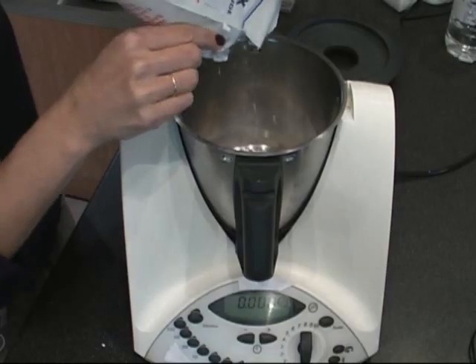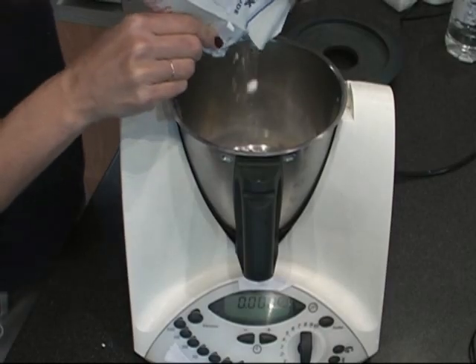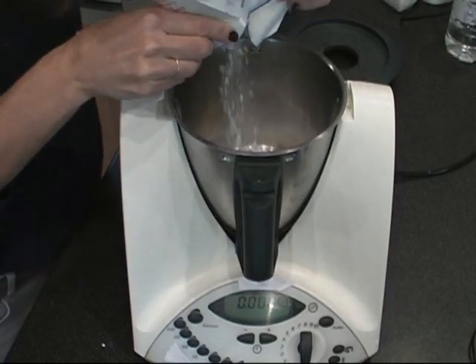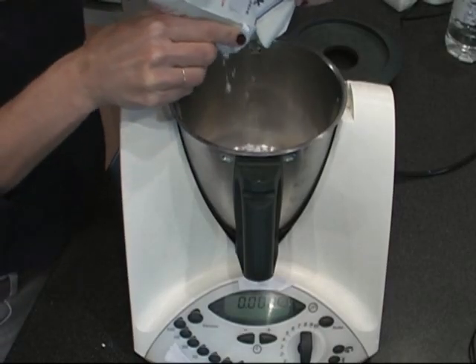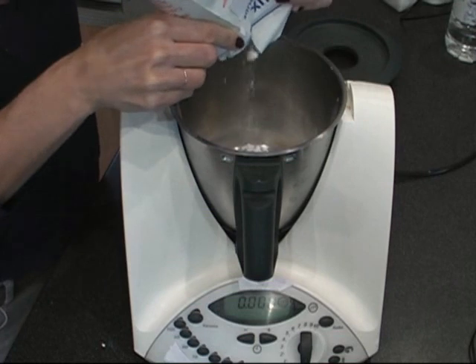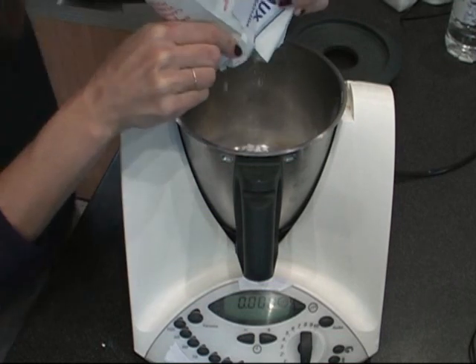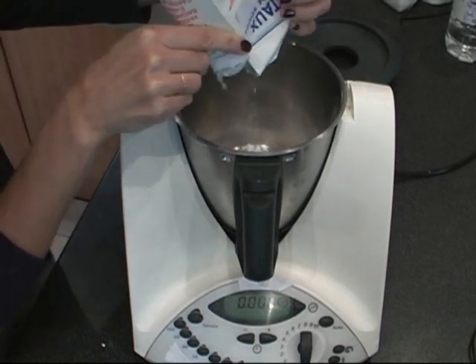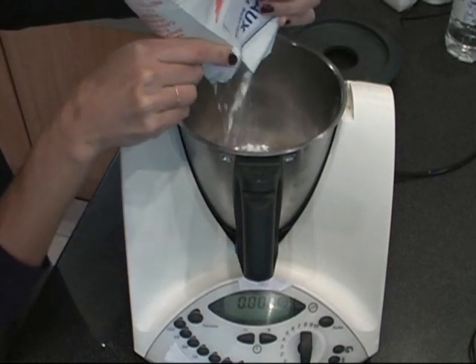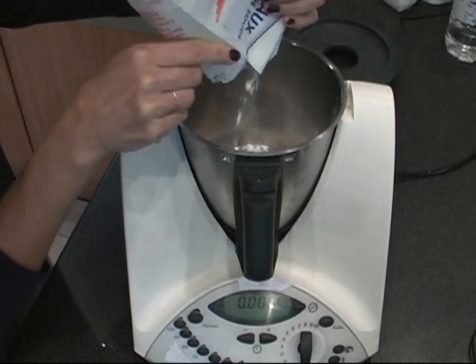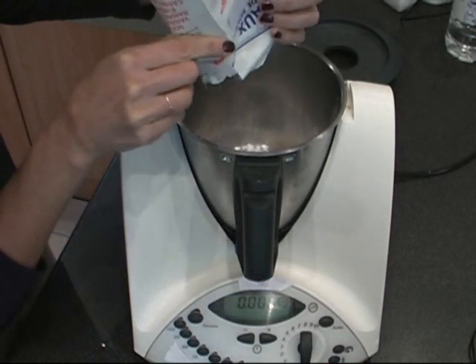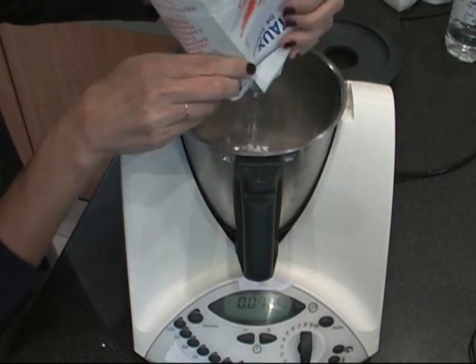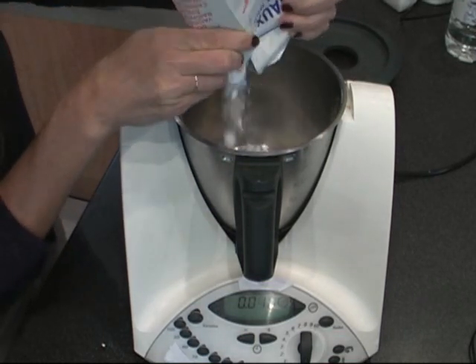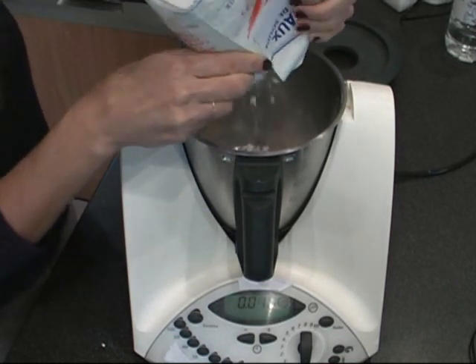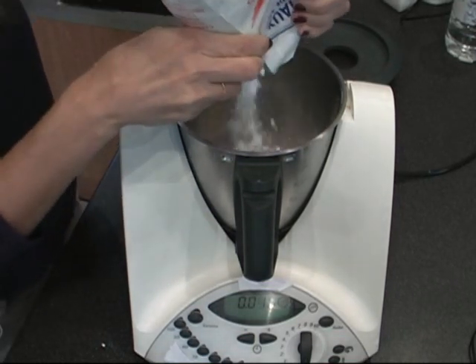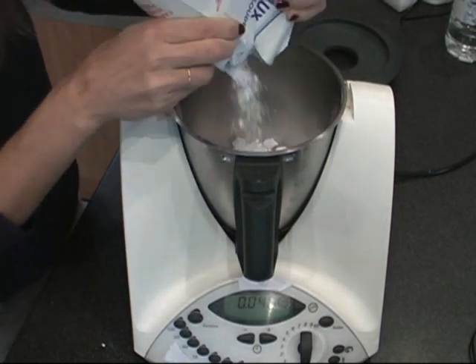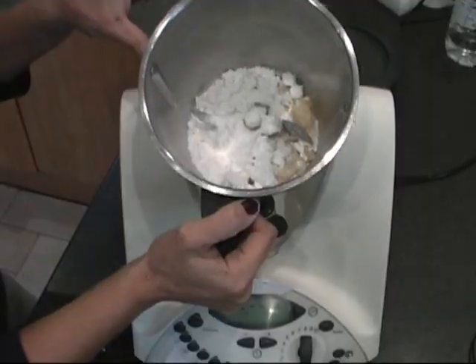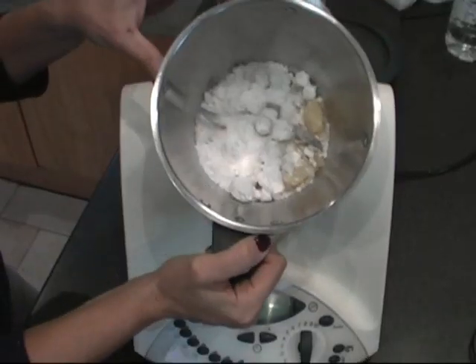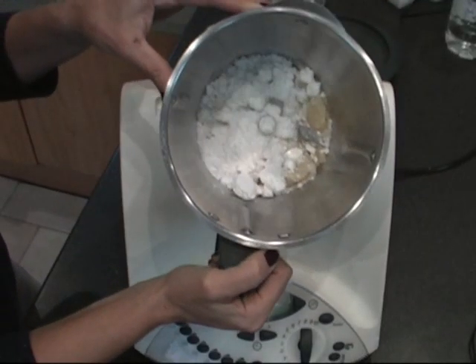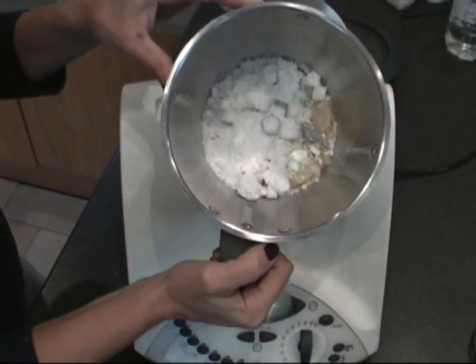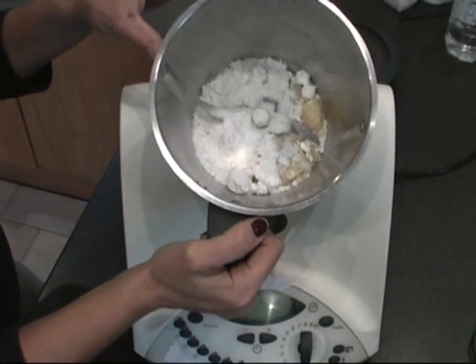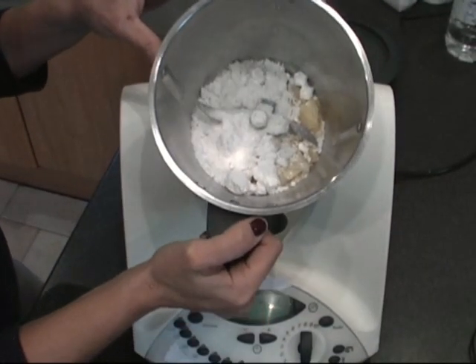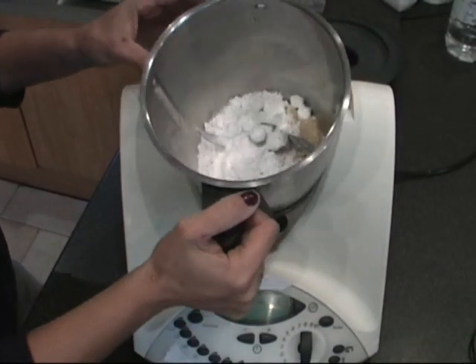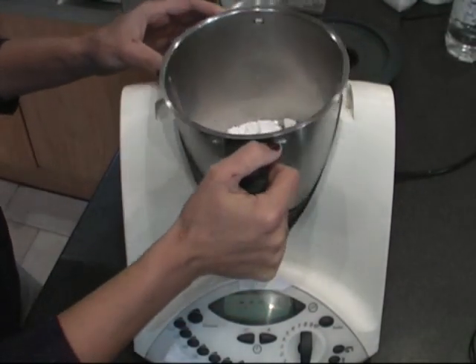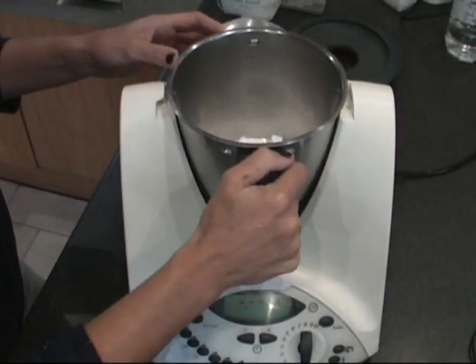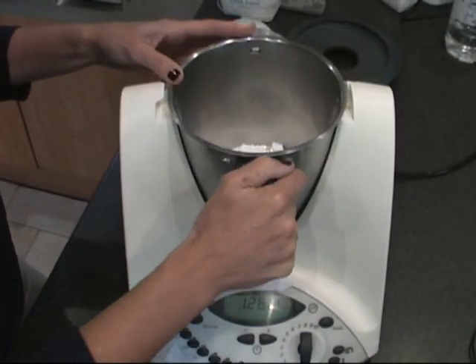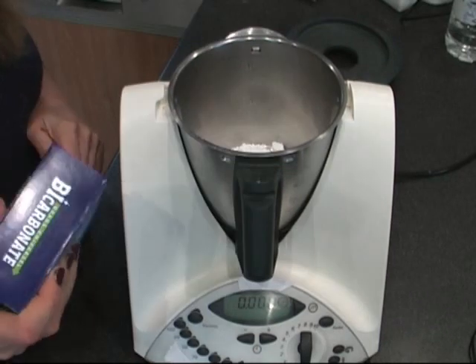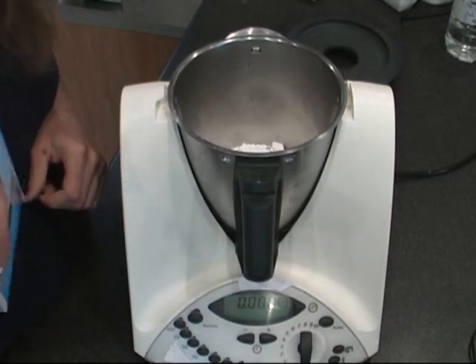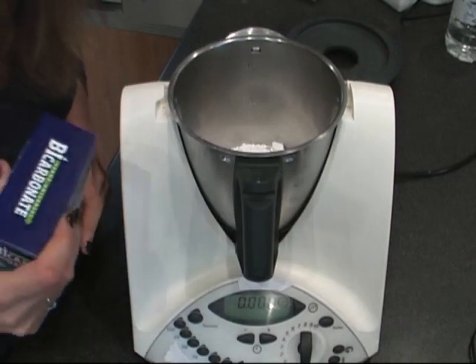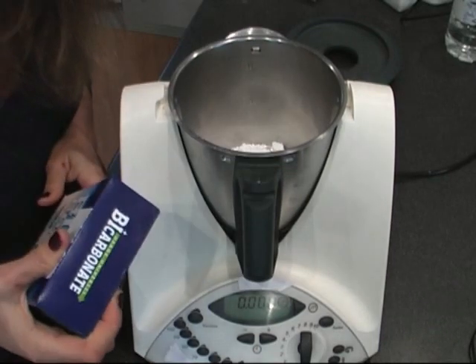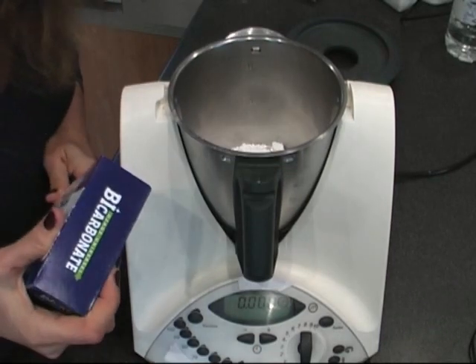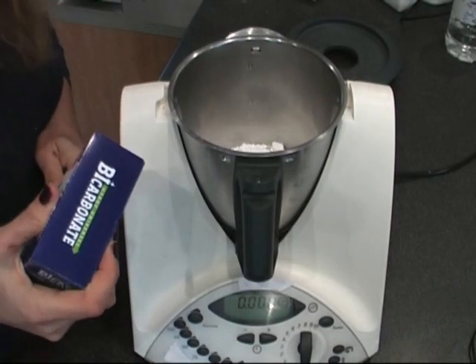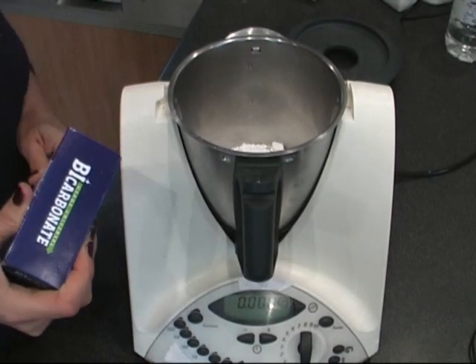Then we need 50 grams of crystal soda — it looks like this, this crystal soda. So now we need 30 grams of baking soda.